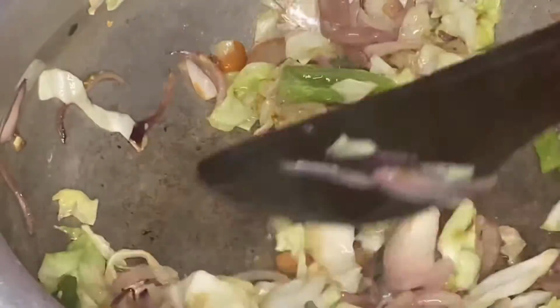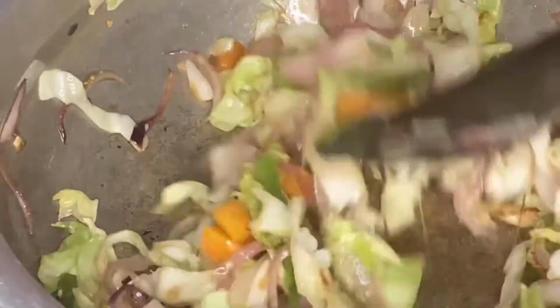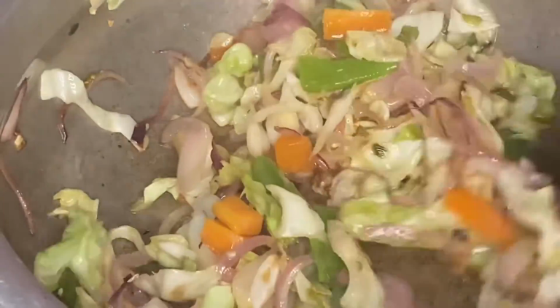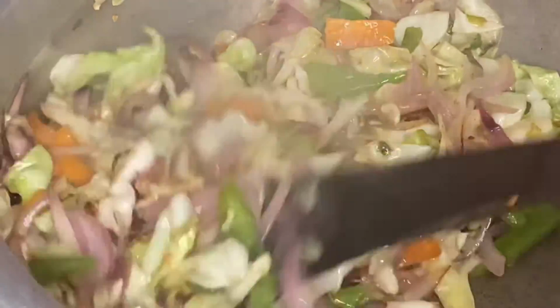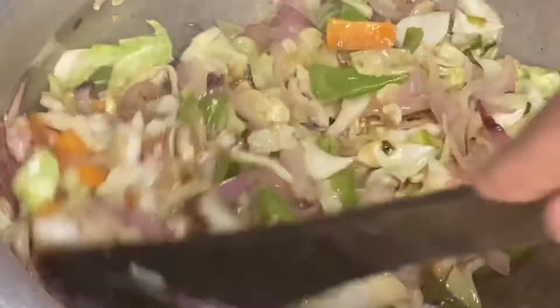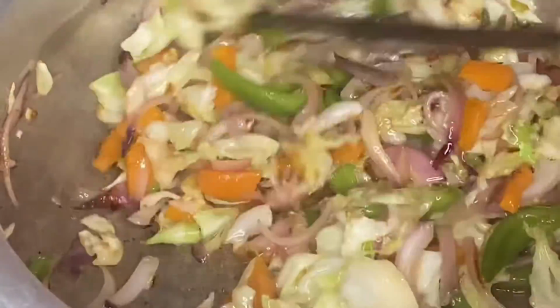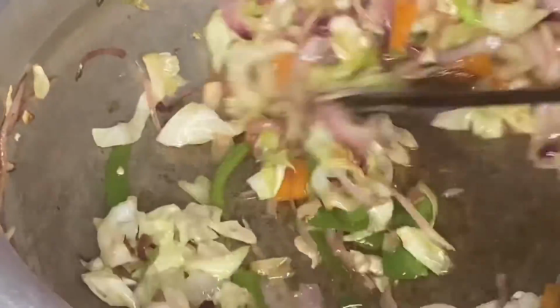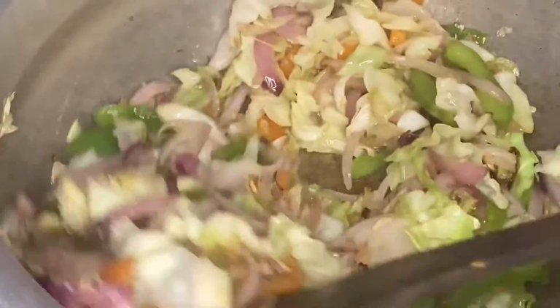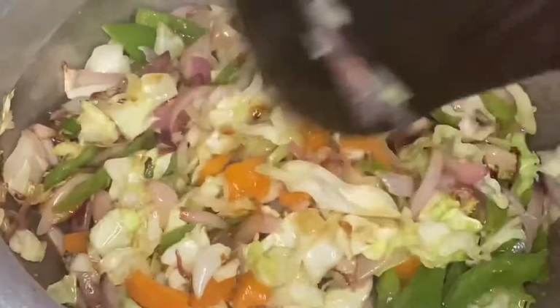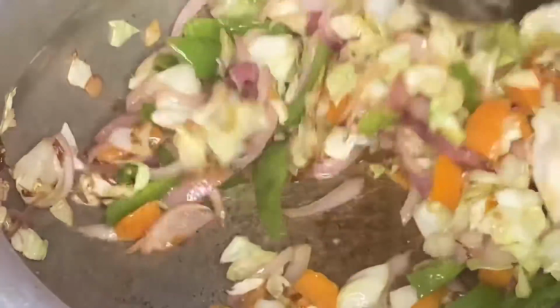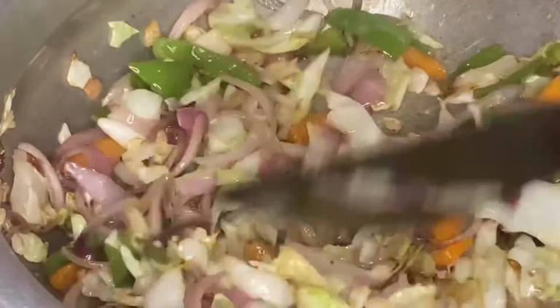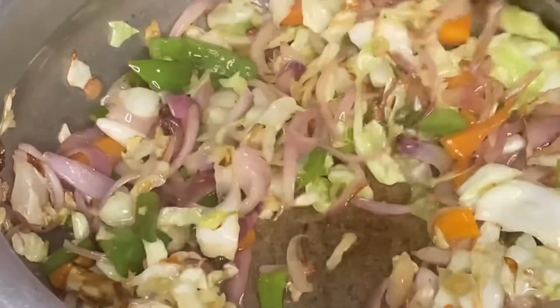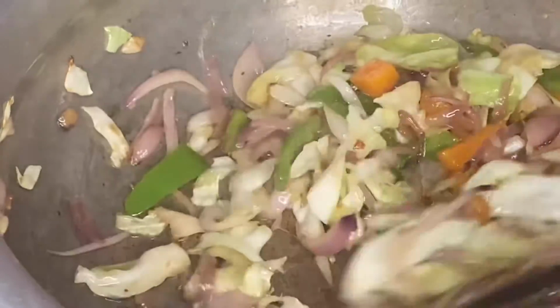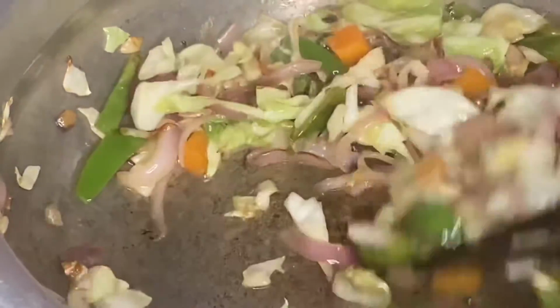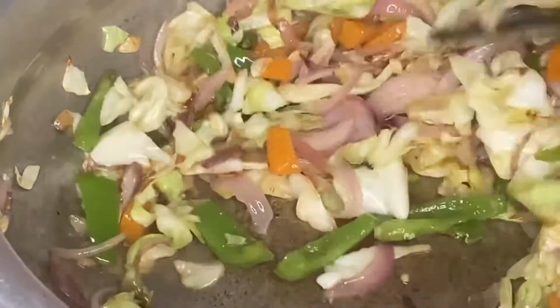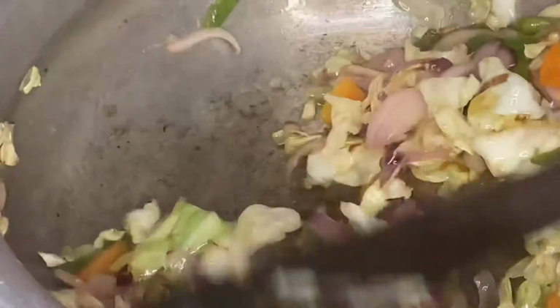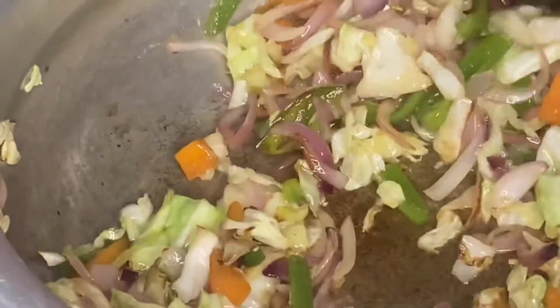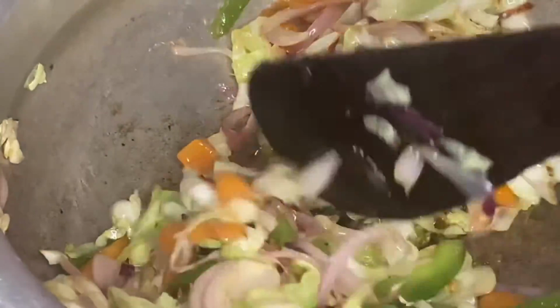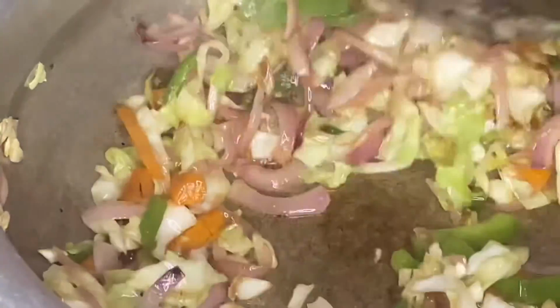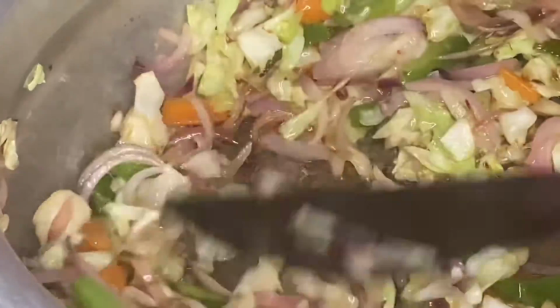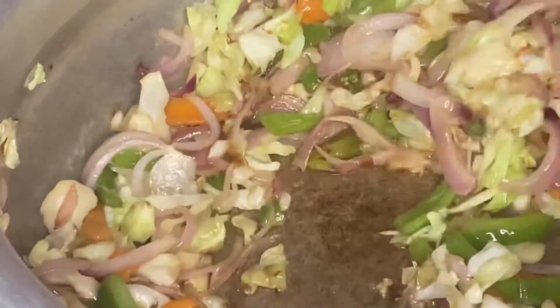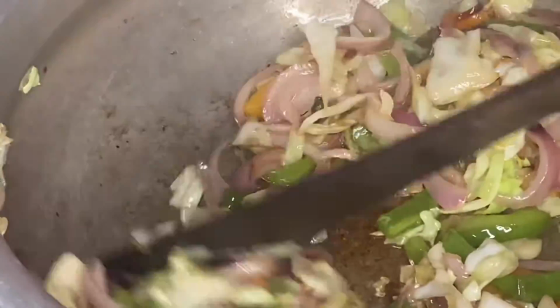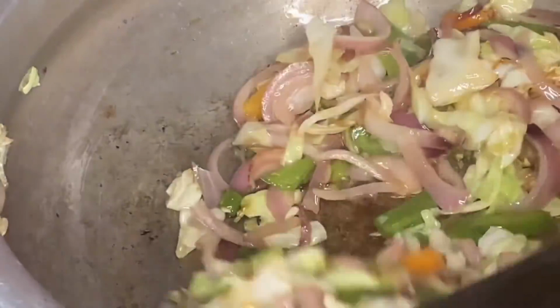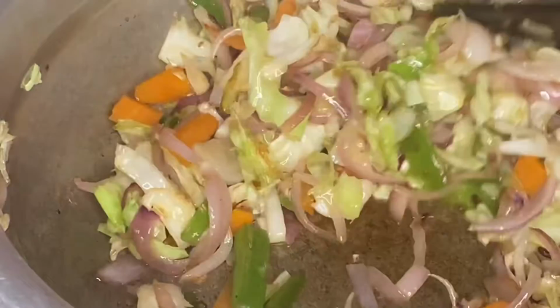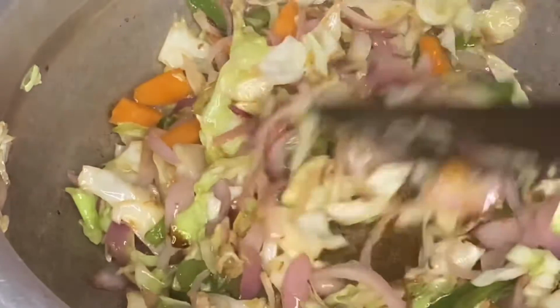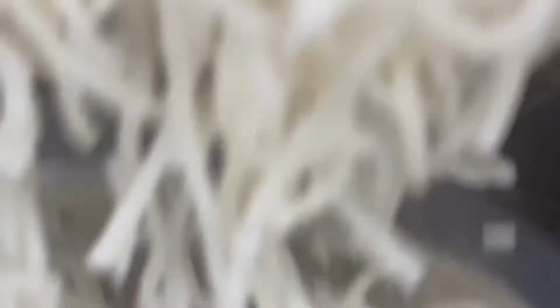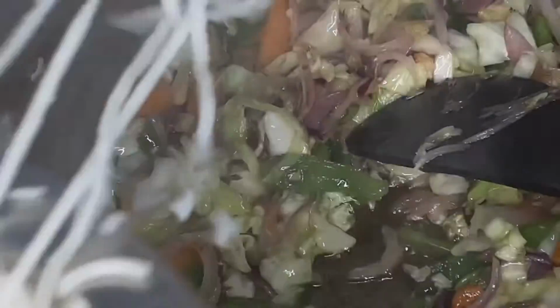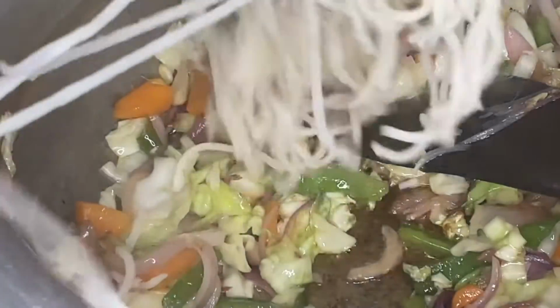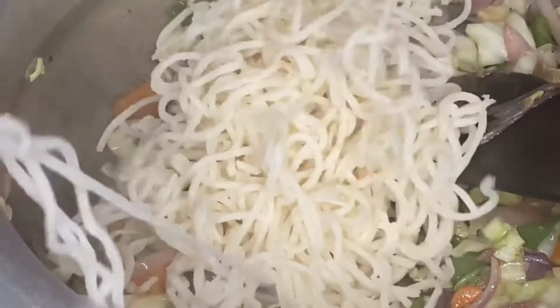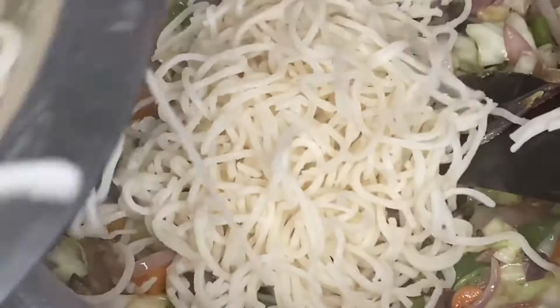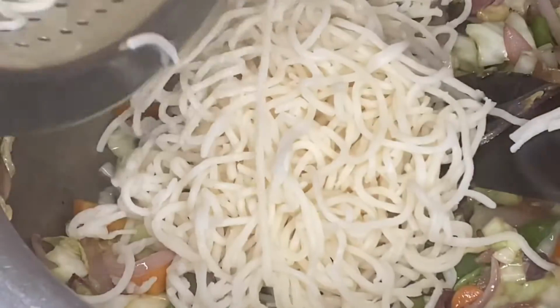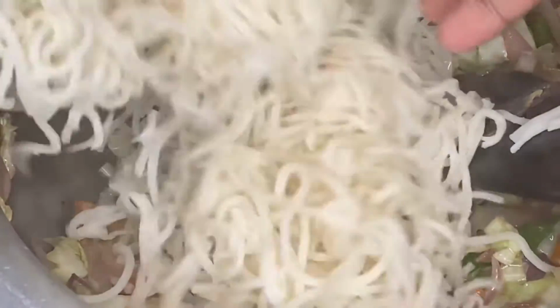The vegetables are cooked. If it's 50% cooked it will be crunchy. Then the noodles are added and cooked together on the flame.